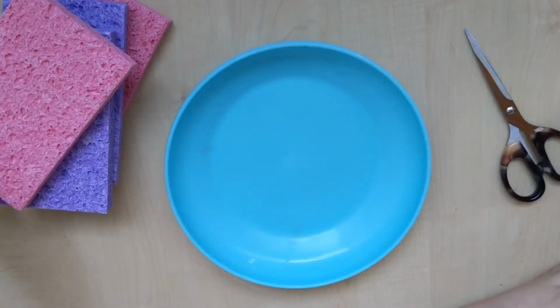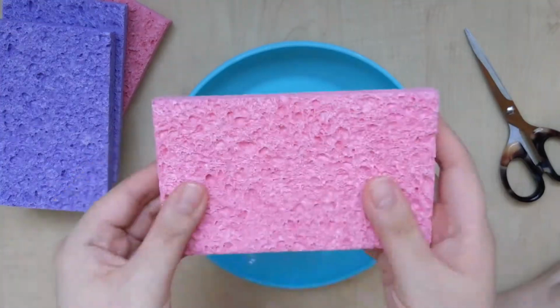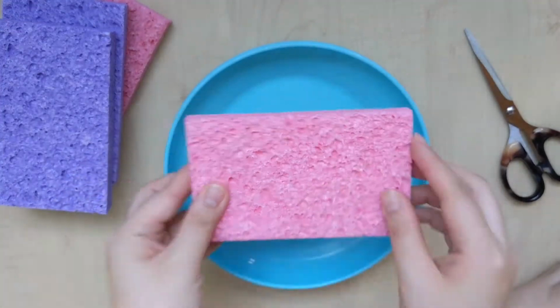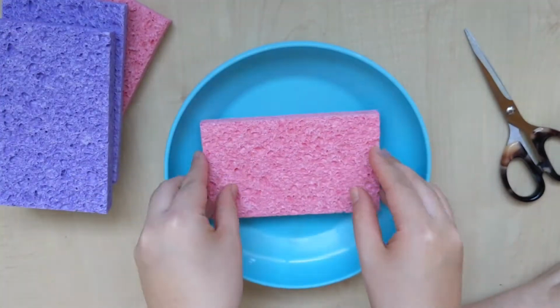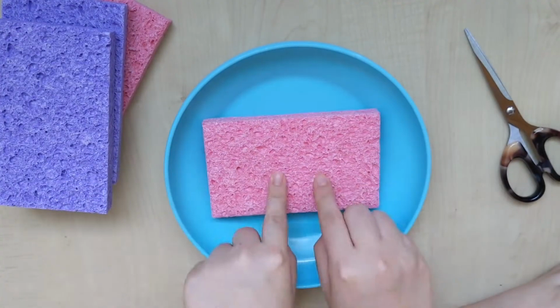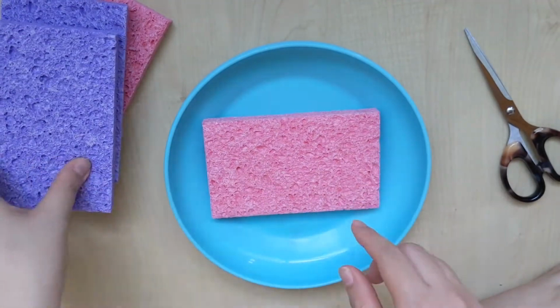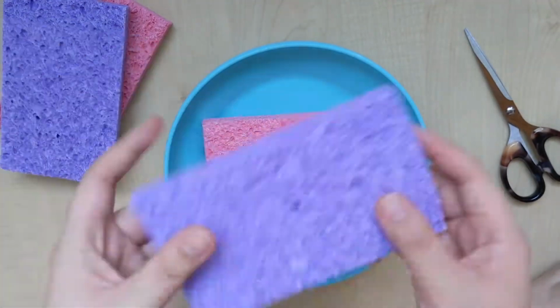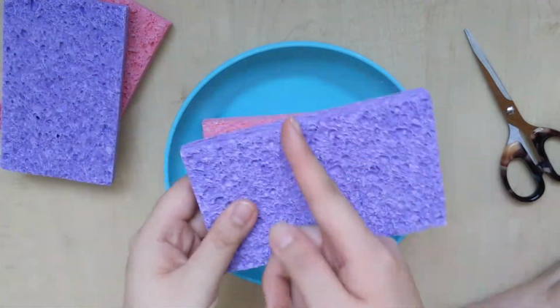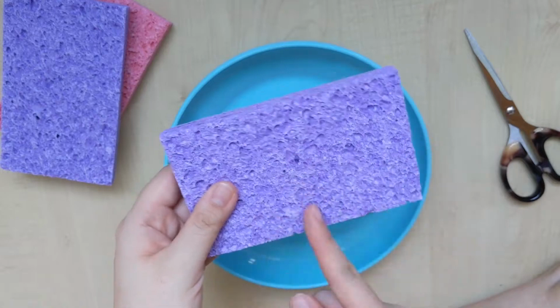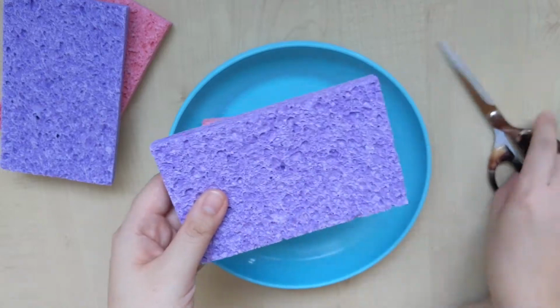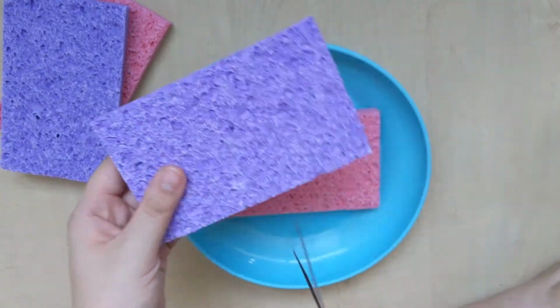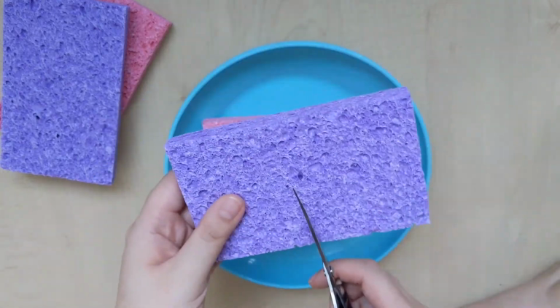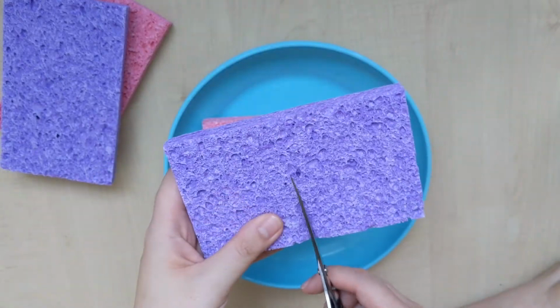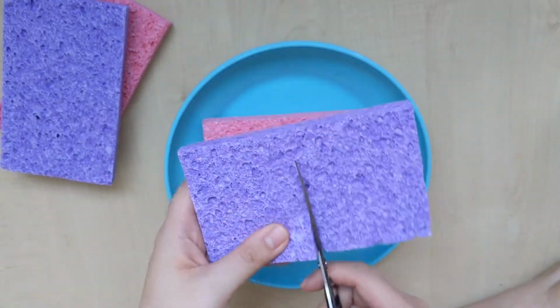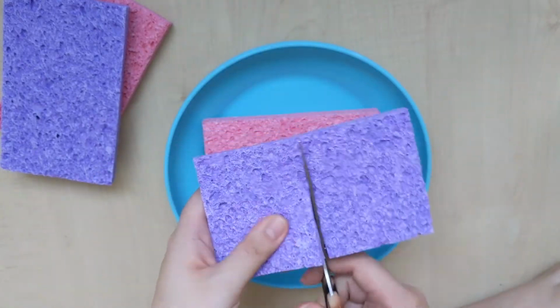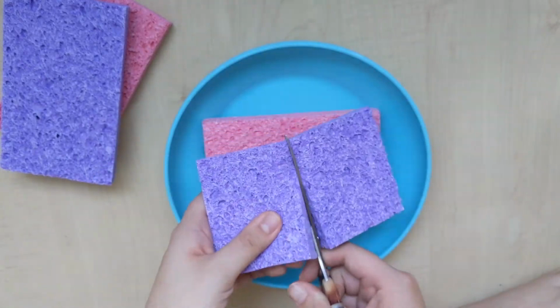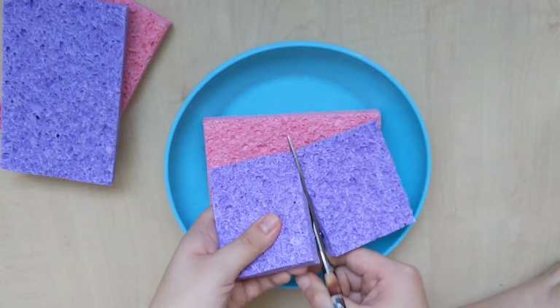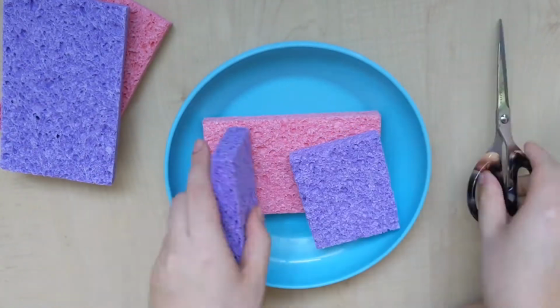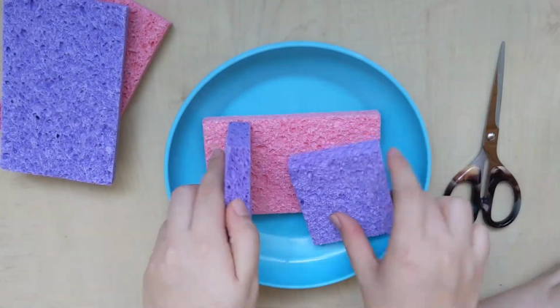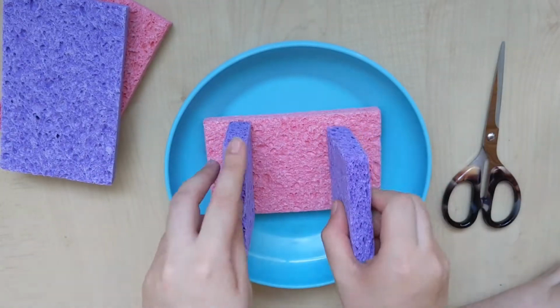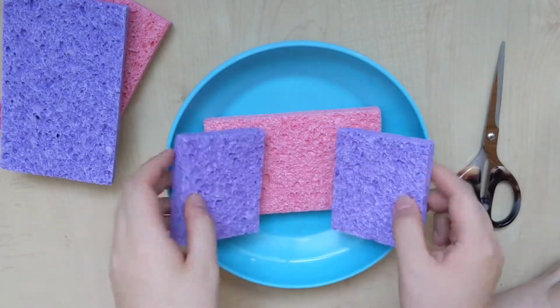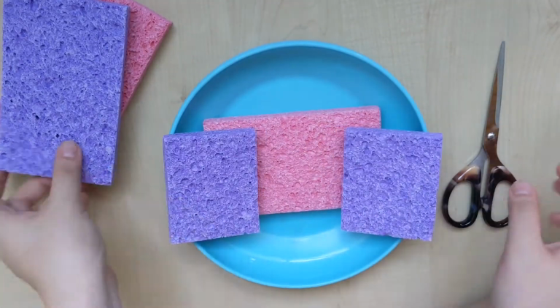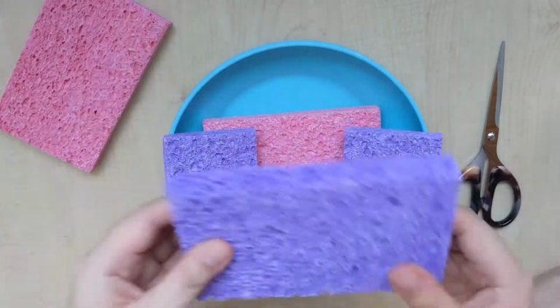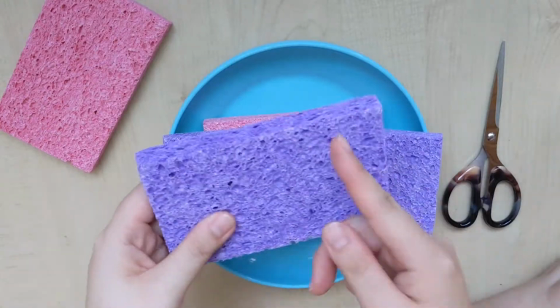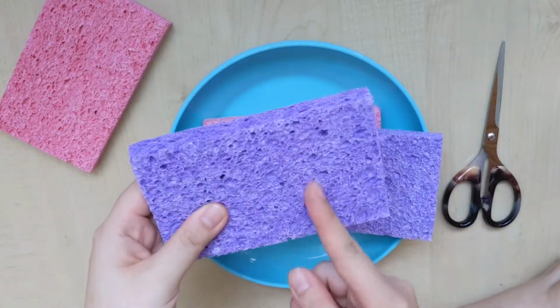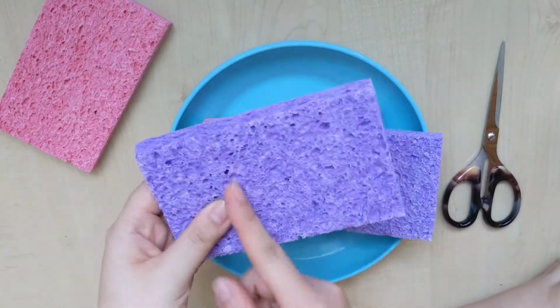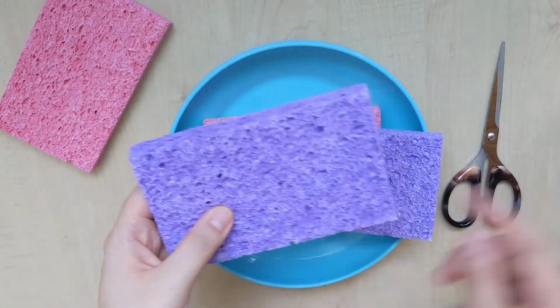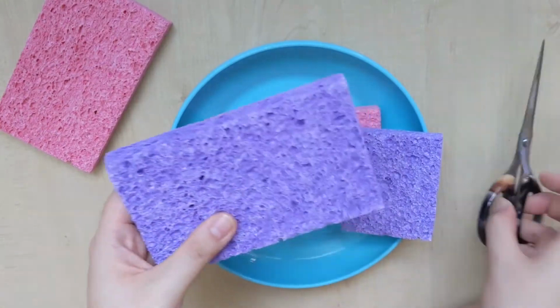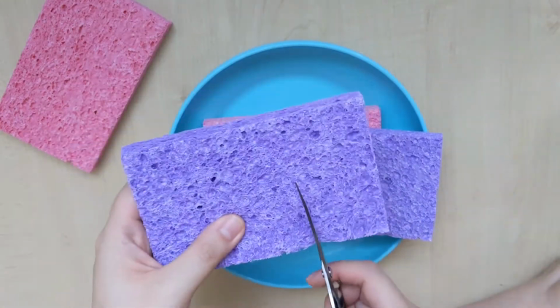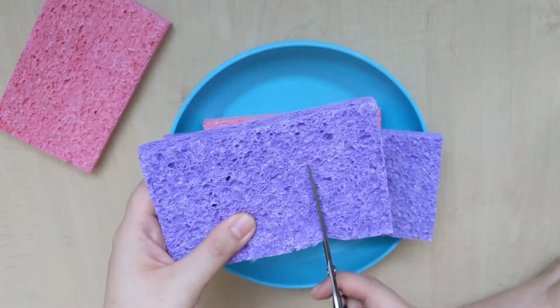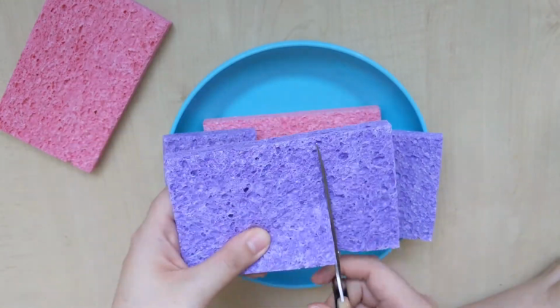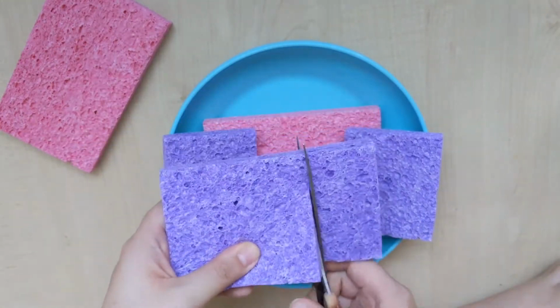First we are going to use one sponge as the base. Then the second sponge we are going to cut into half, just like this. And taking the third sponge, we are going to cut it in thirds, like this.